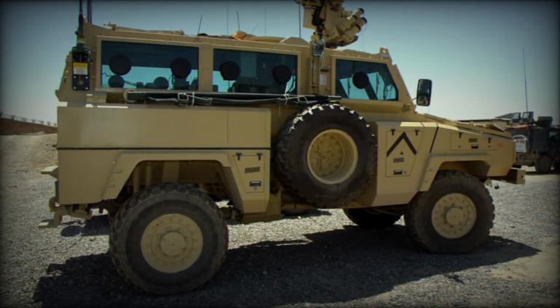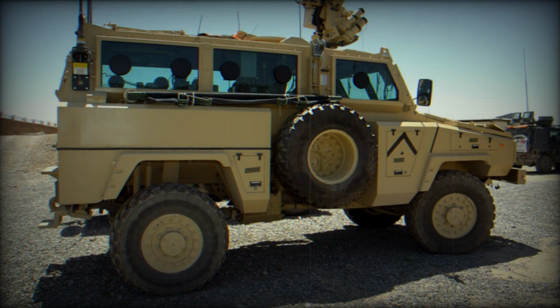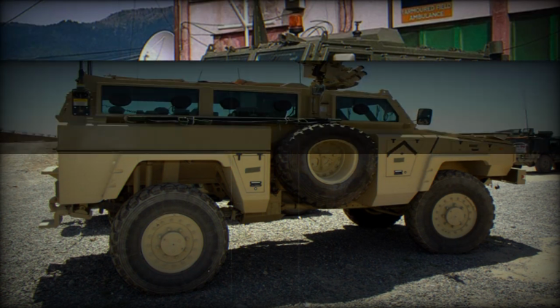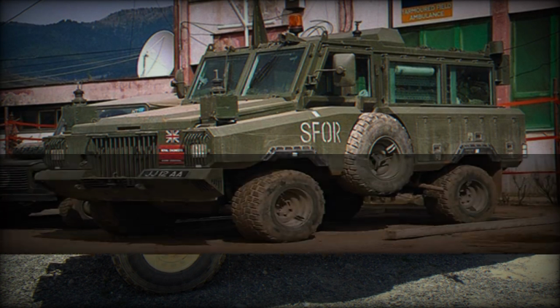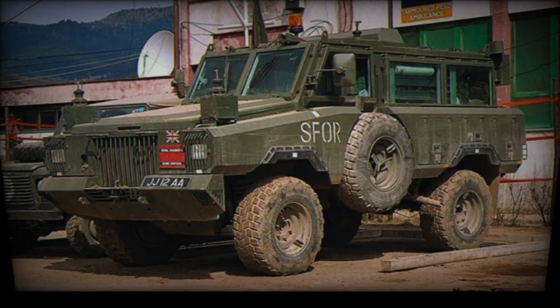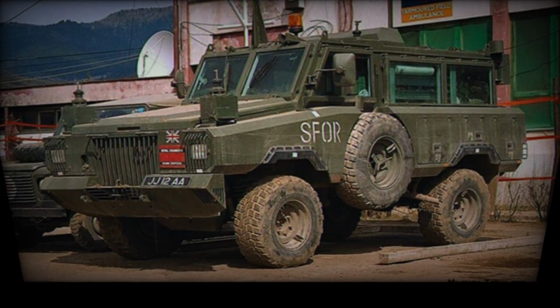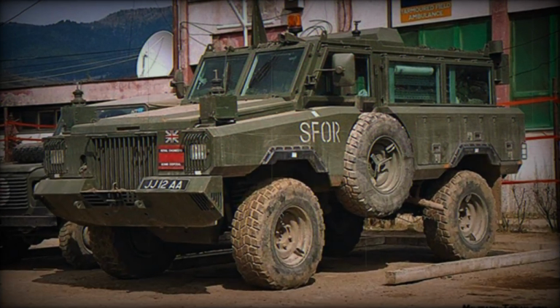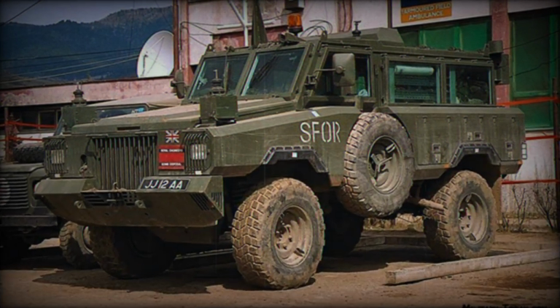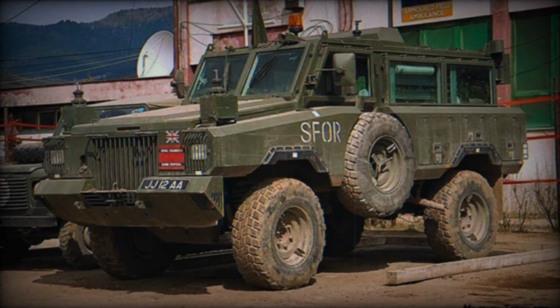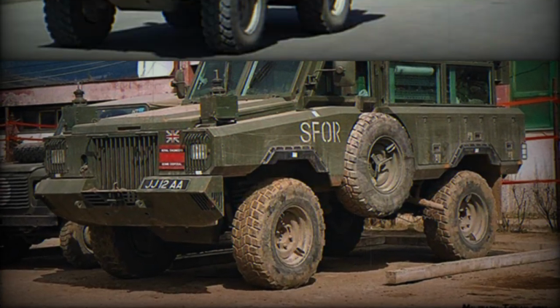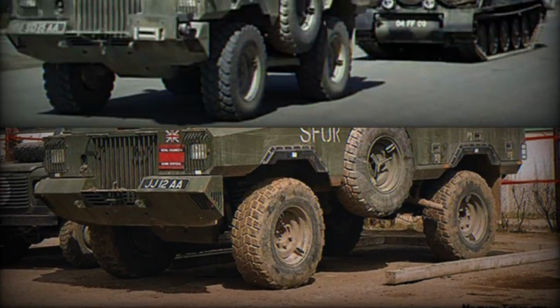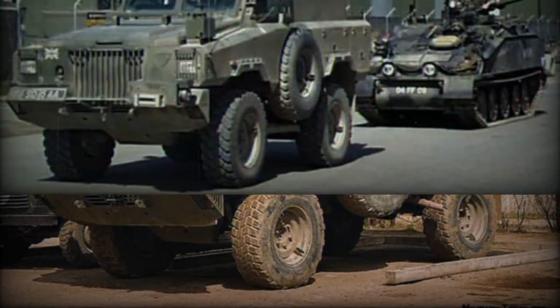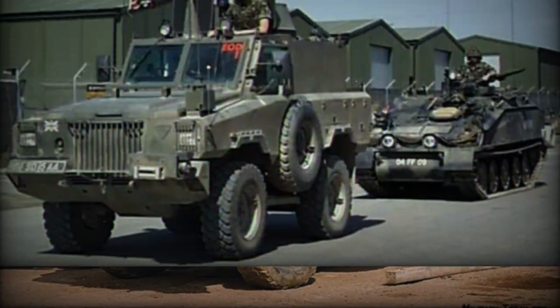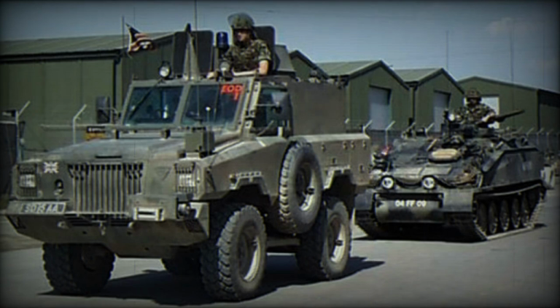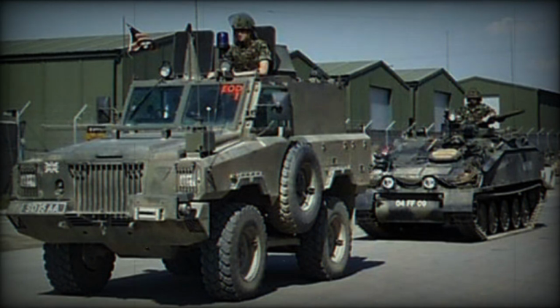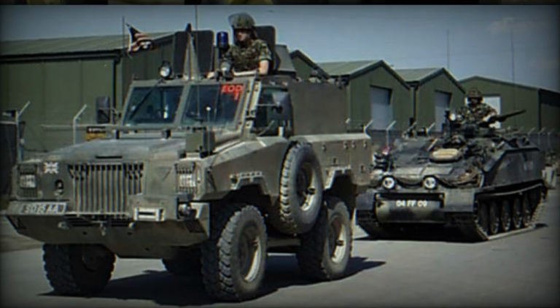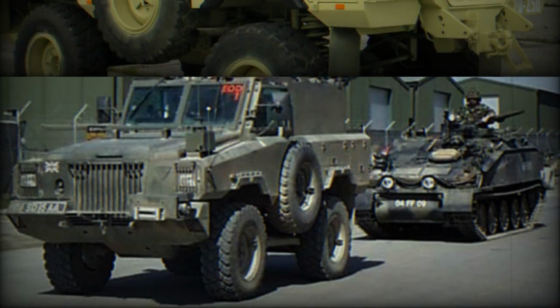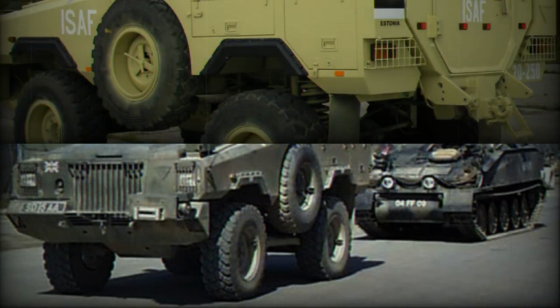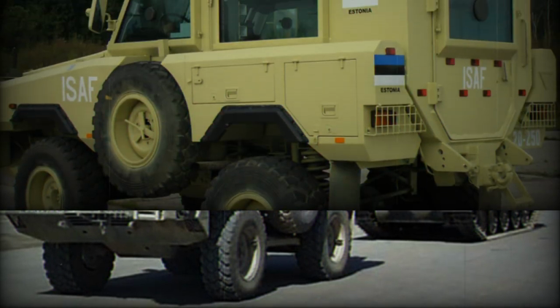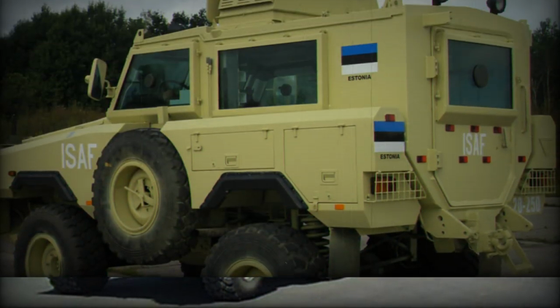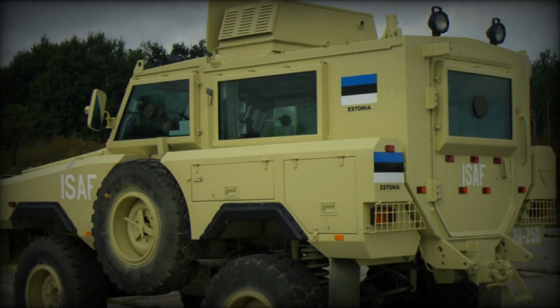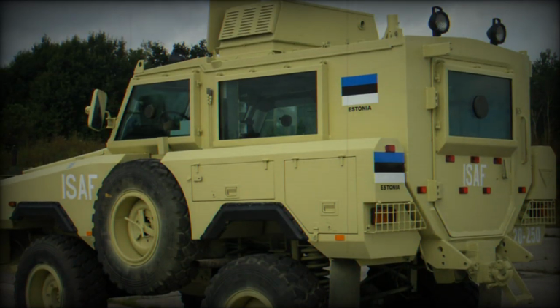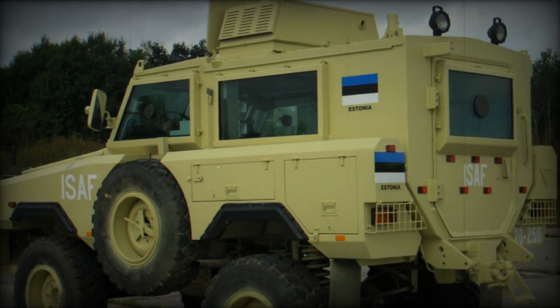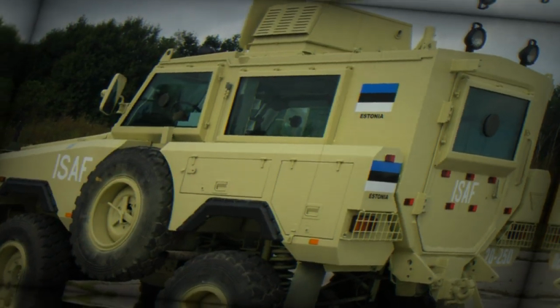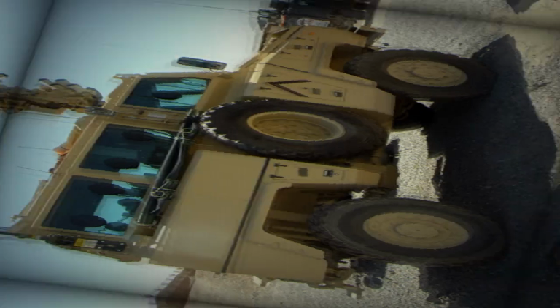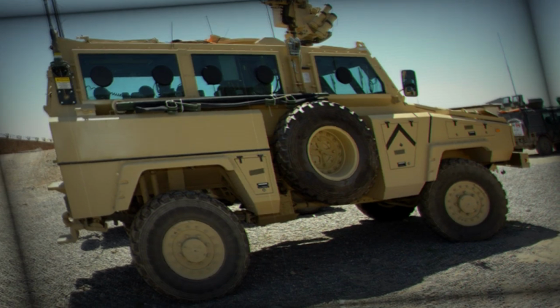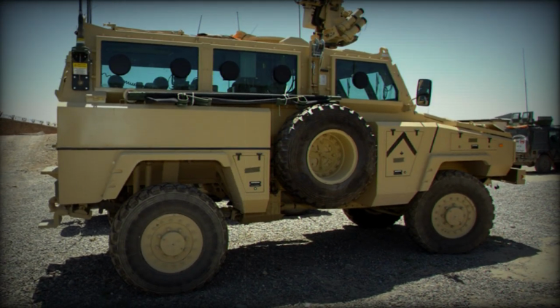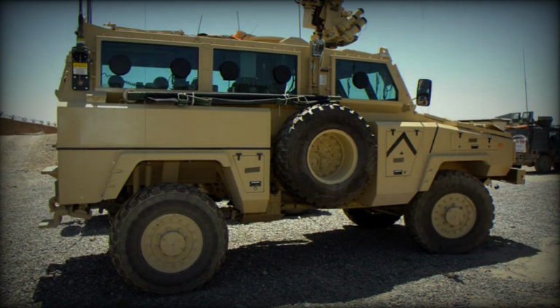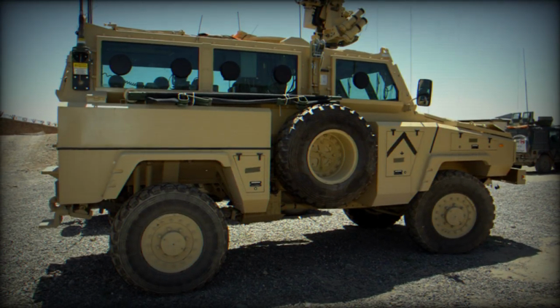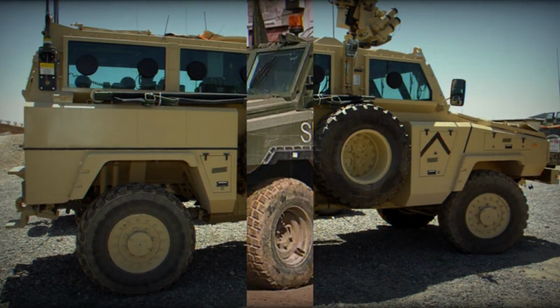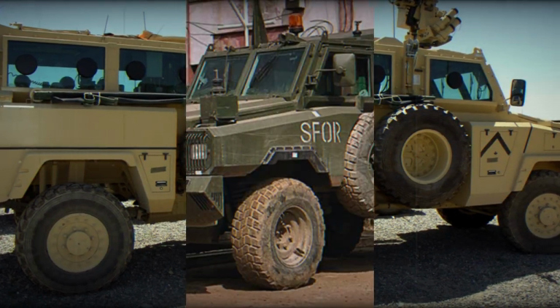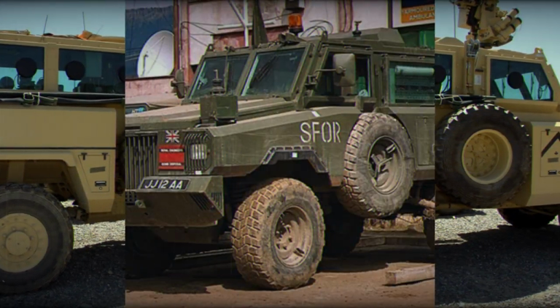The rear area can be readily configured to form an armored ambulance or a command vehicle. Other body types include a flatbed body for load carrying, to mount light weapons, or to accommodate a recovery hamper. It has also been proposed that the Mamba could be fitted out as a VIP protected transport.